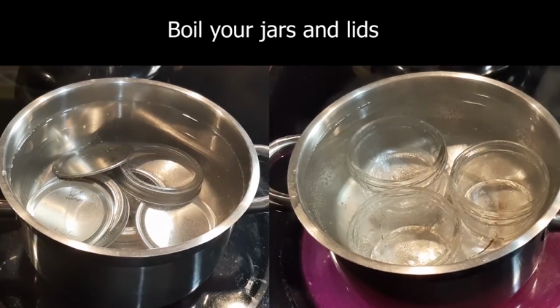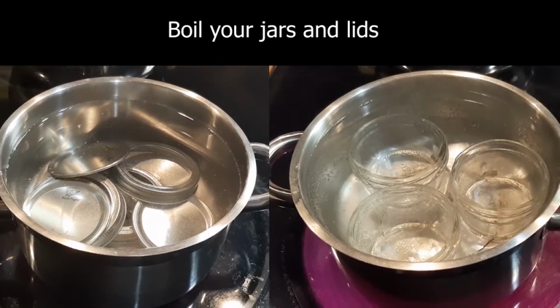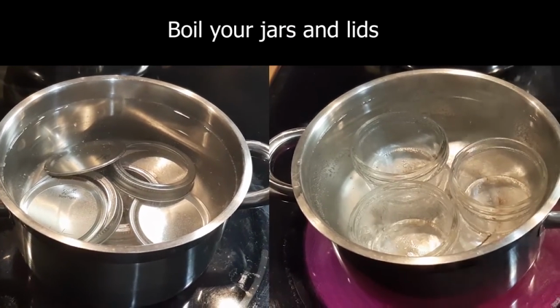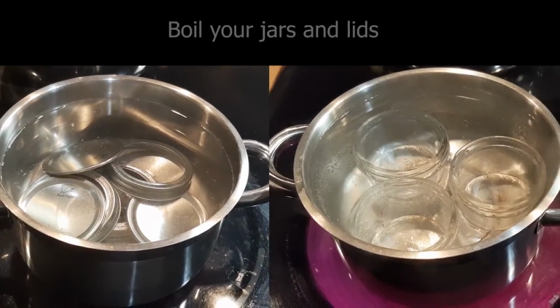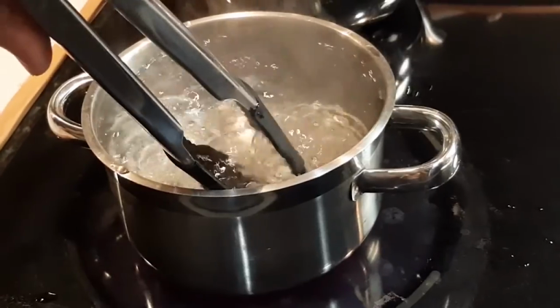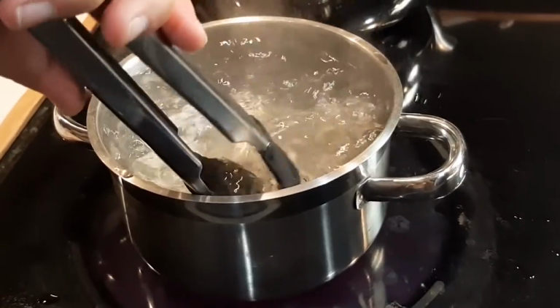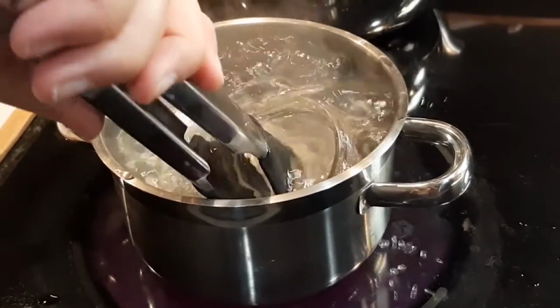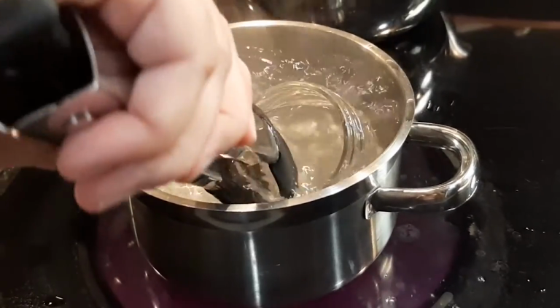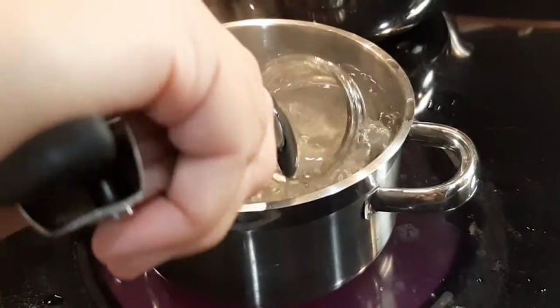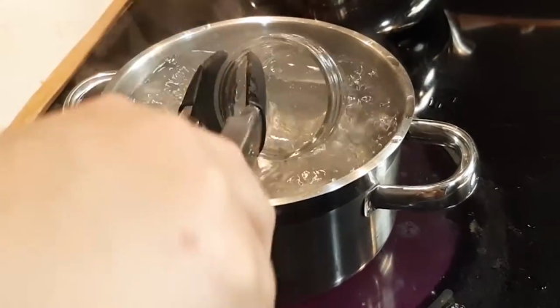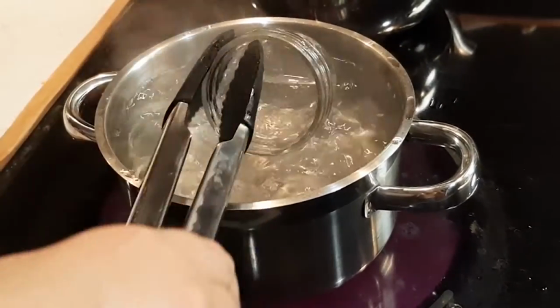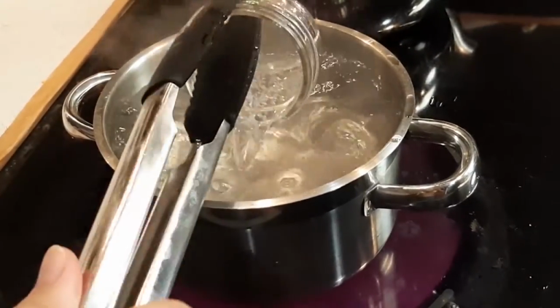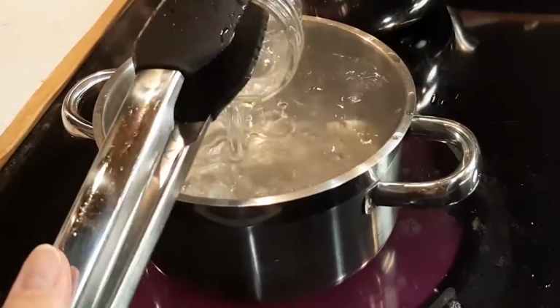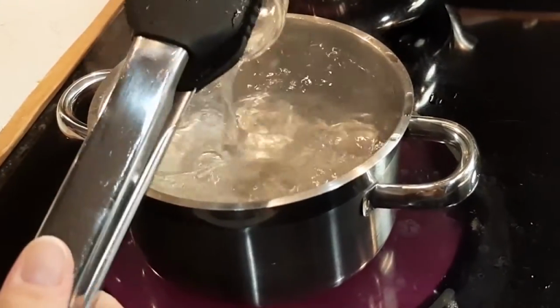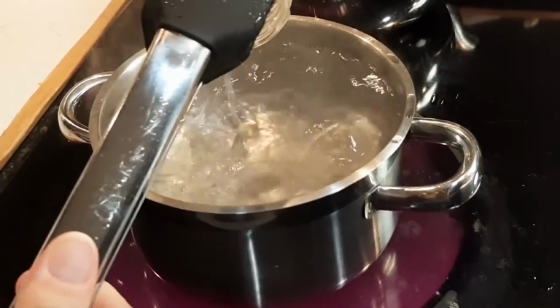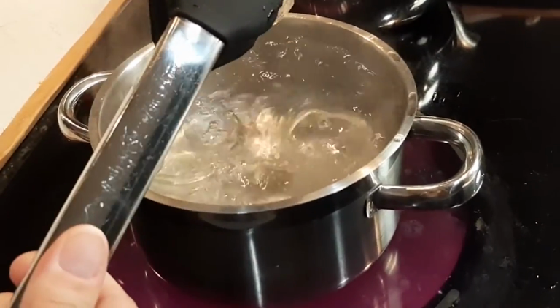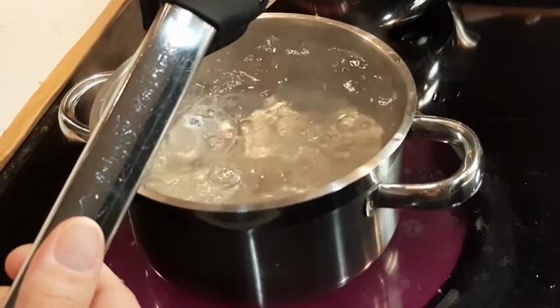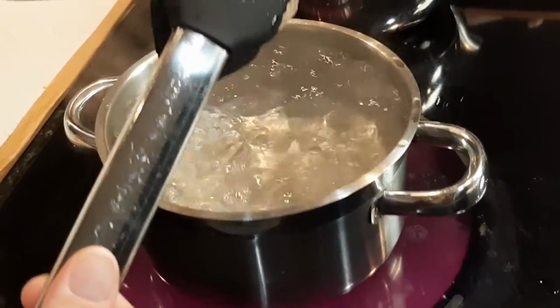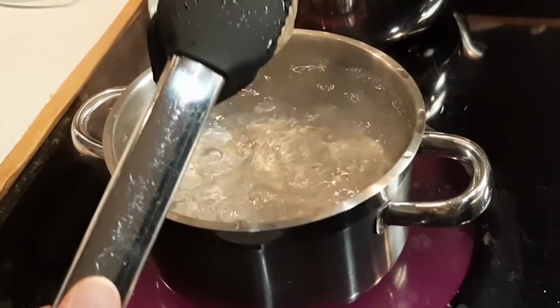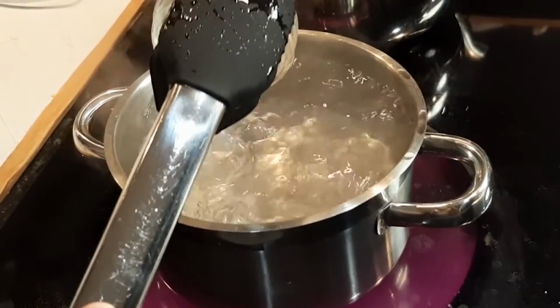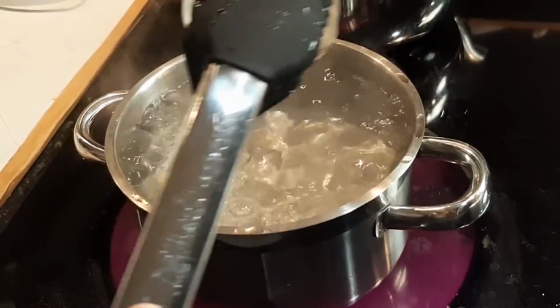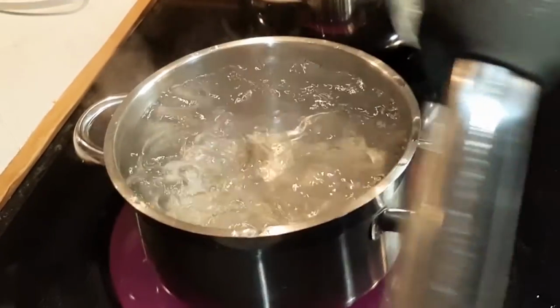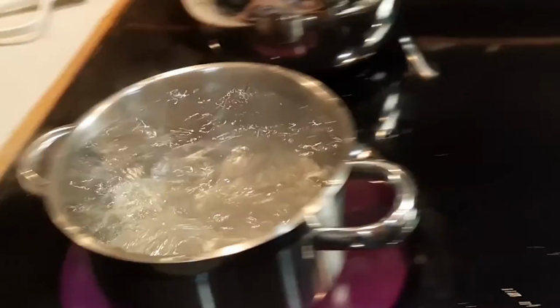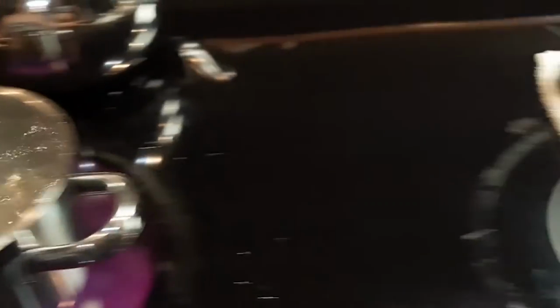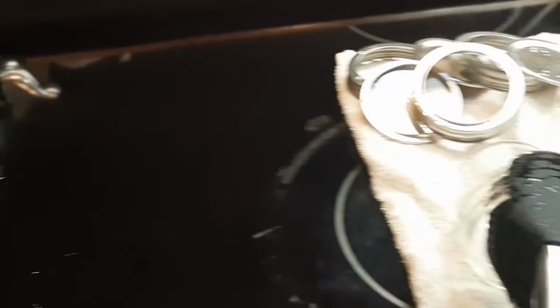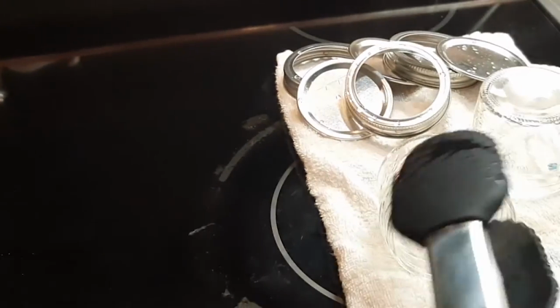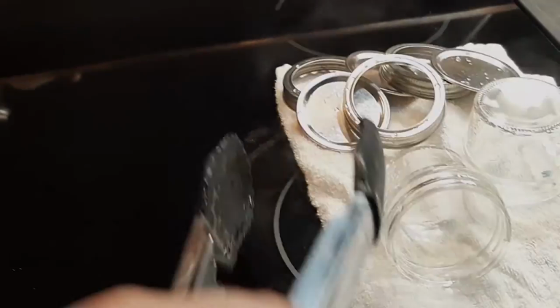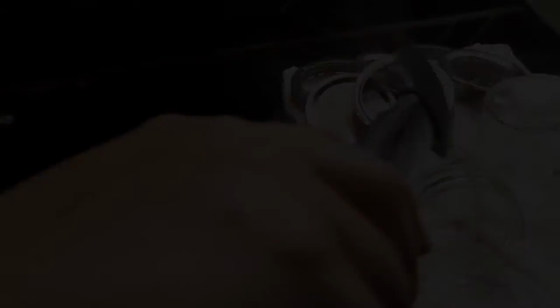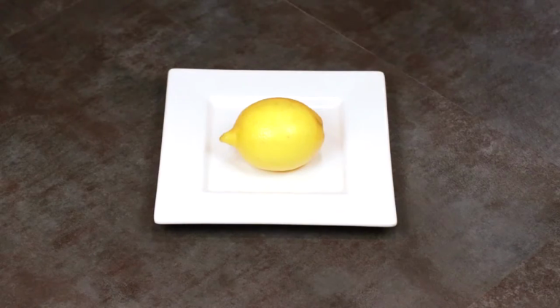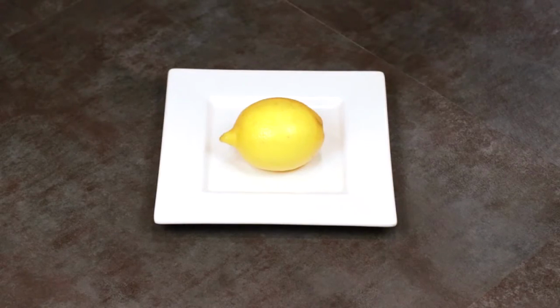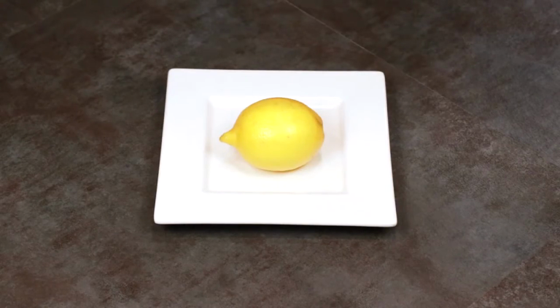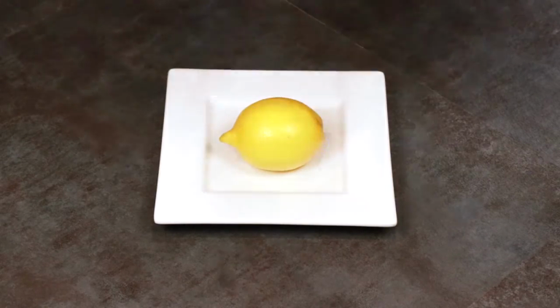To start, prep the jars you plan to put the lemons in, as well as their lids, by boiling them. This is always the first step in any canning recipe for sterilization purposes. However, unlike other canning recipes, this does not involve hot liquid beyond this point.